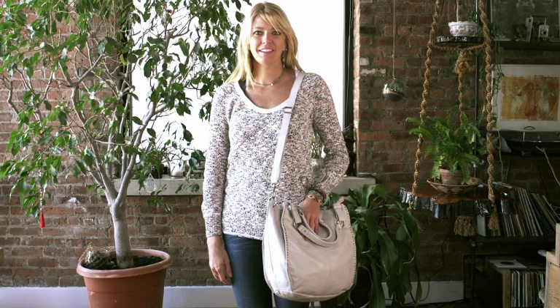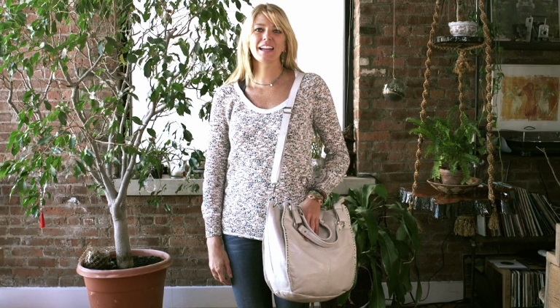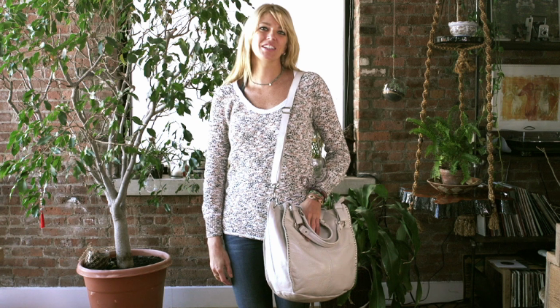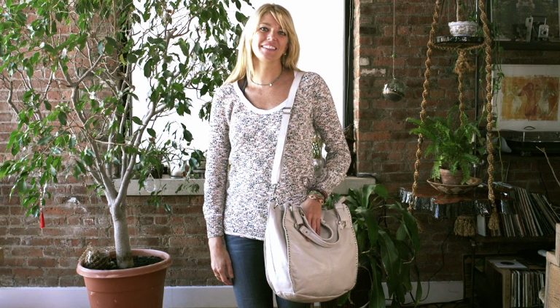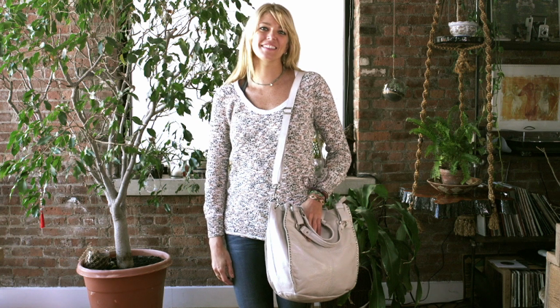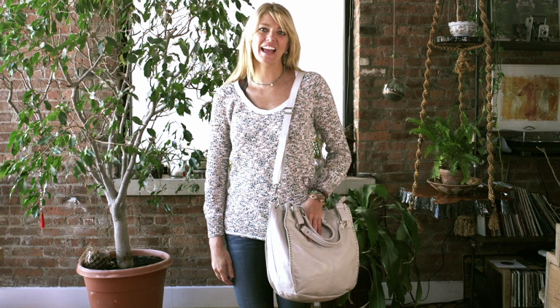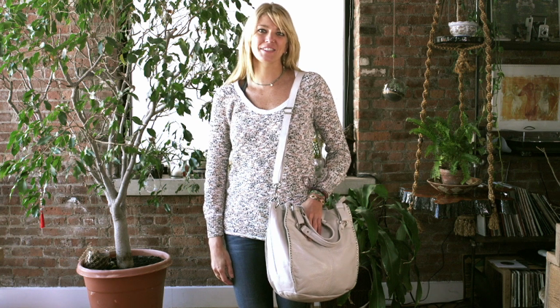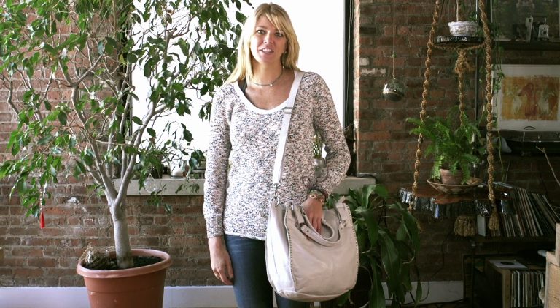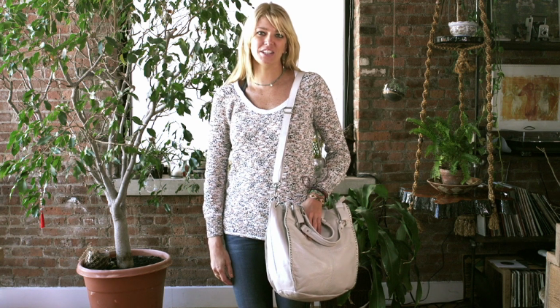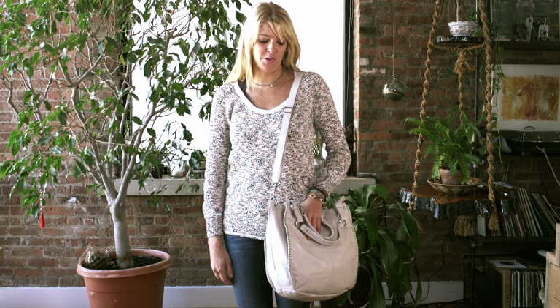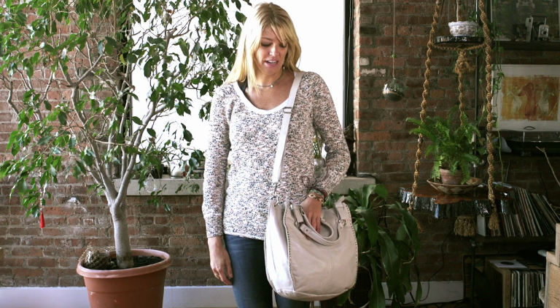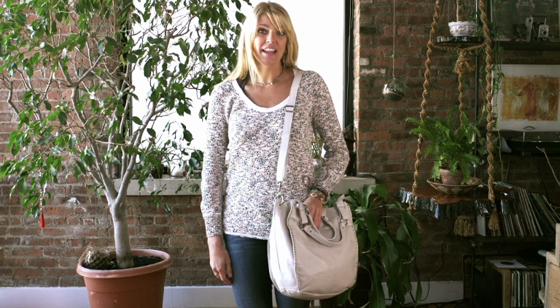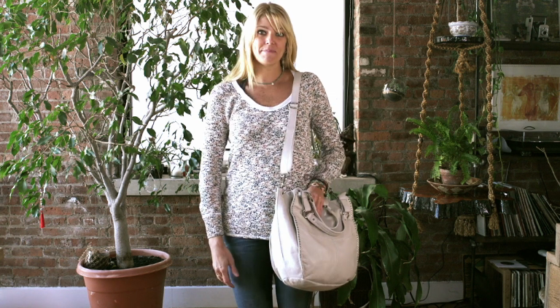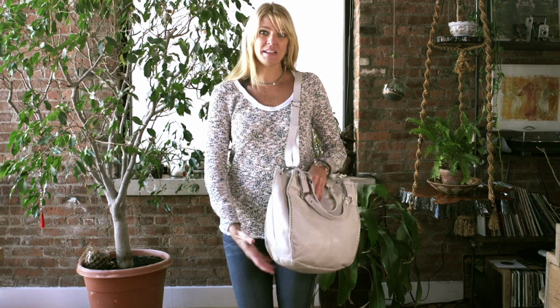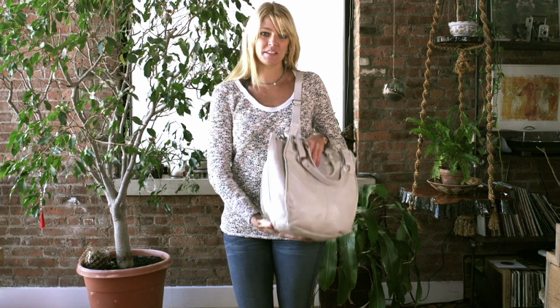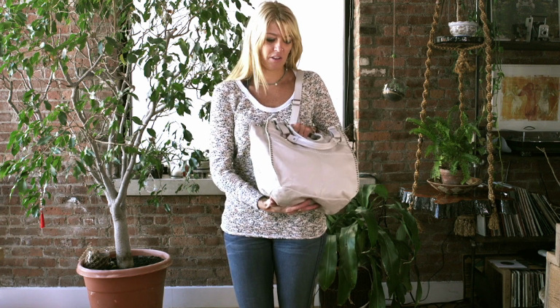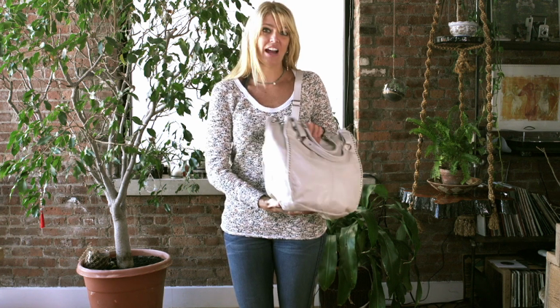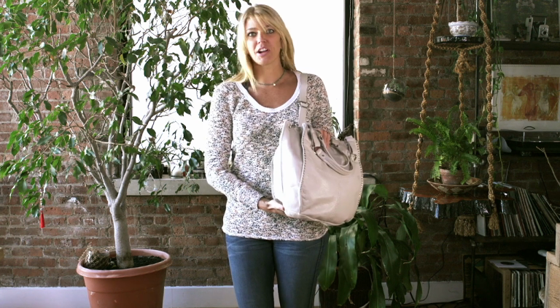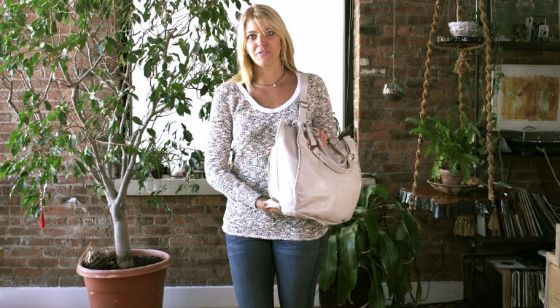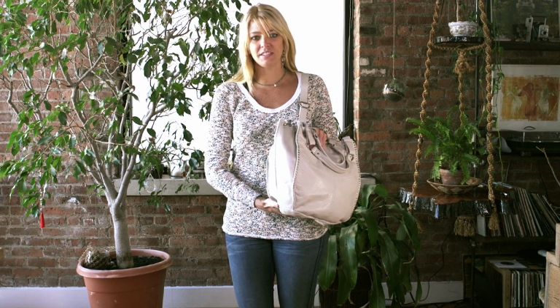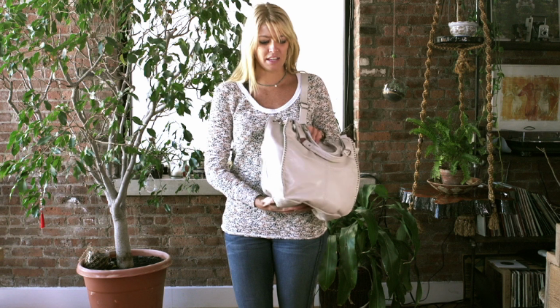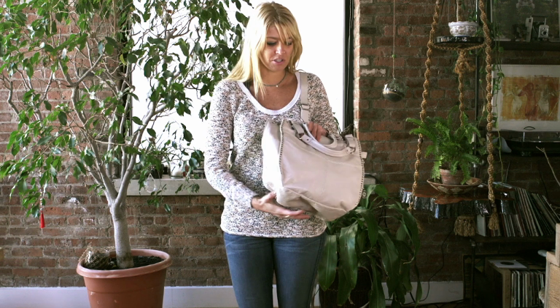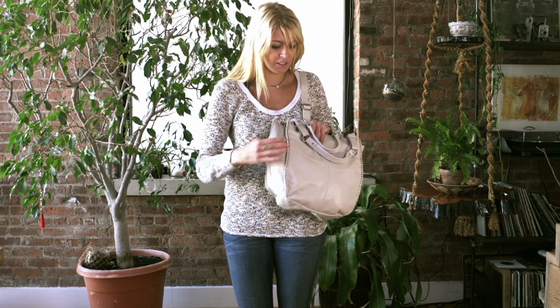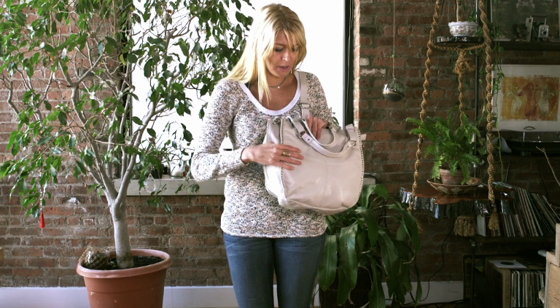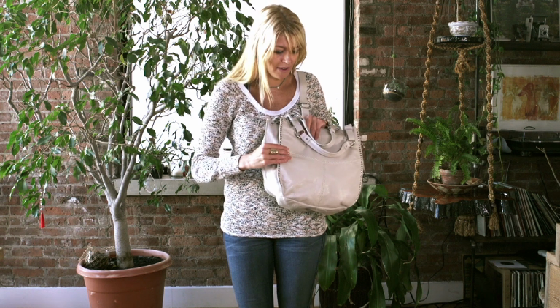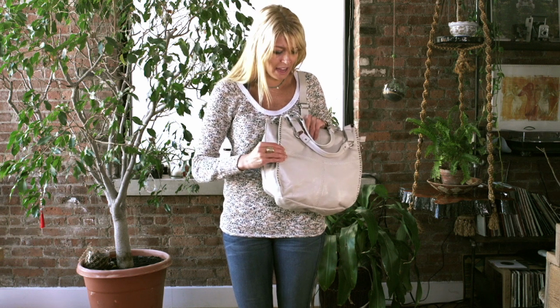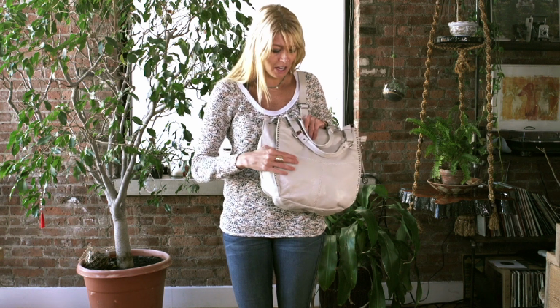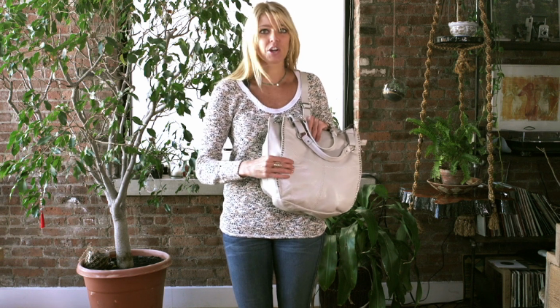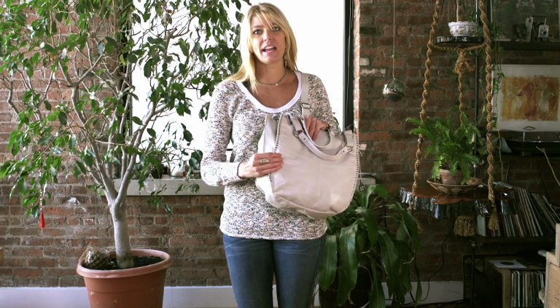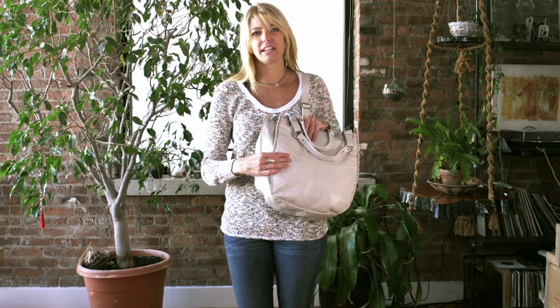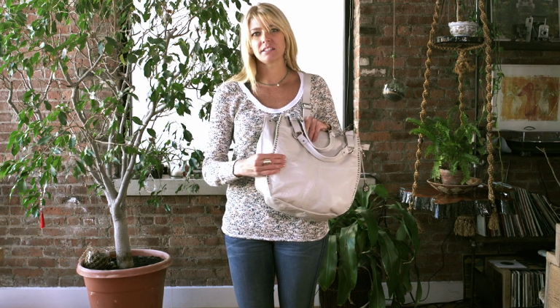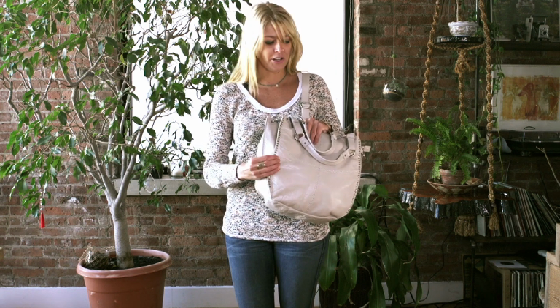Hi, I'm Jill, and this is the Saks Silver Lake Tote. It's in Mist, our hot new color for the season, which is a little bit of a gray linen color.